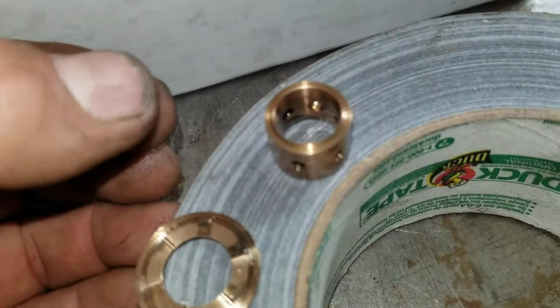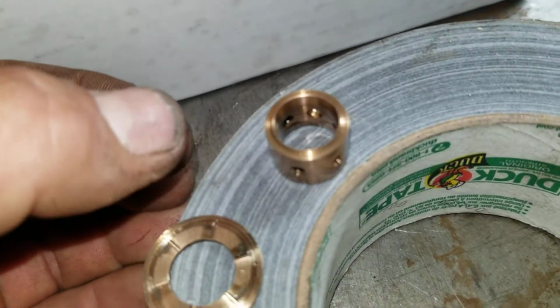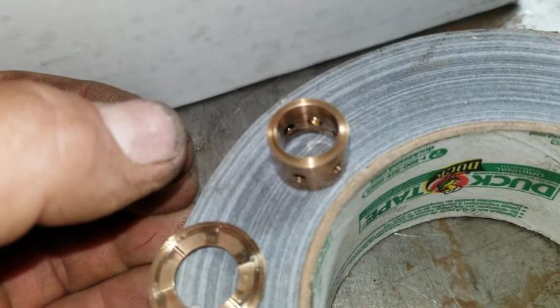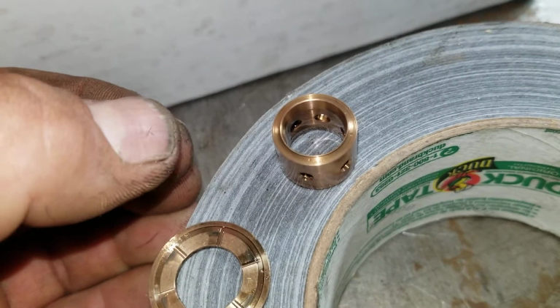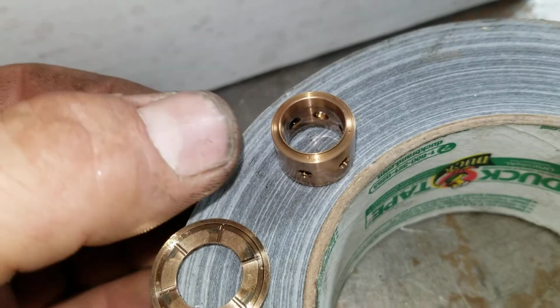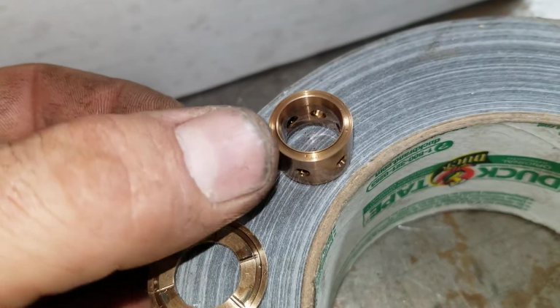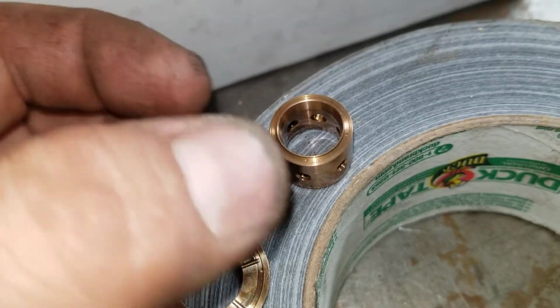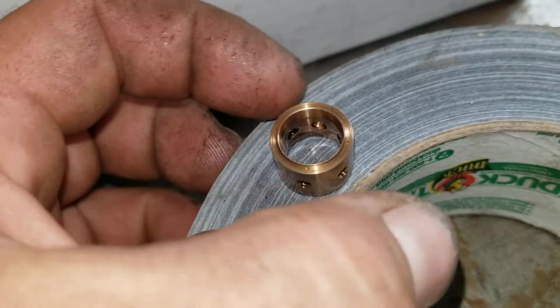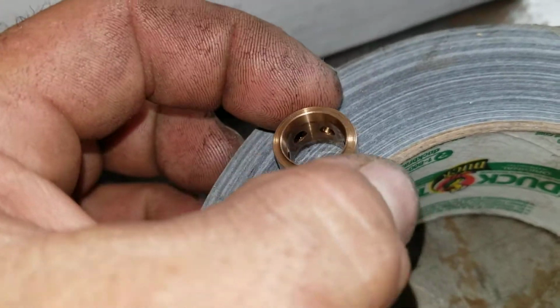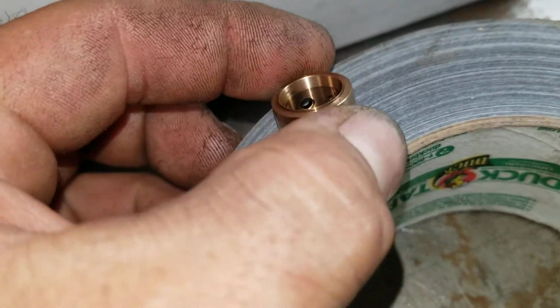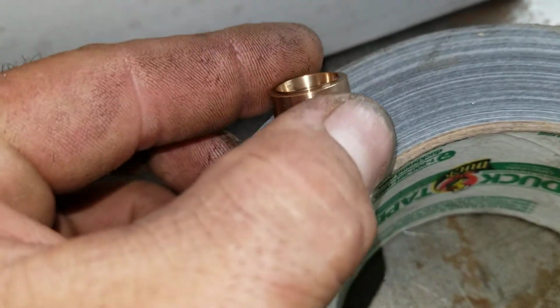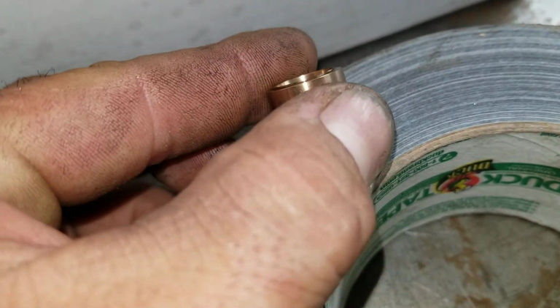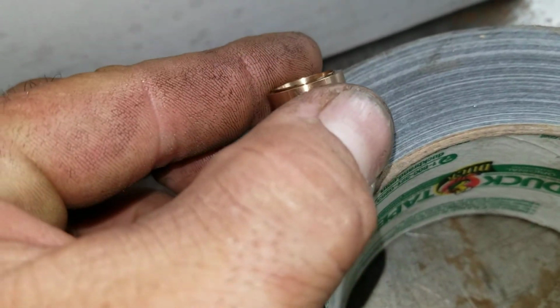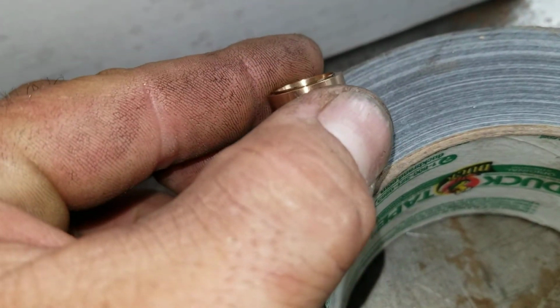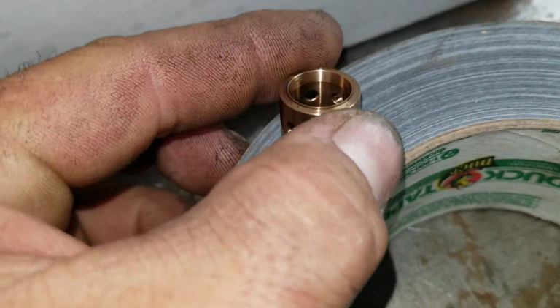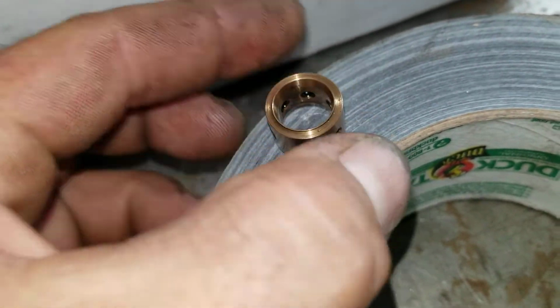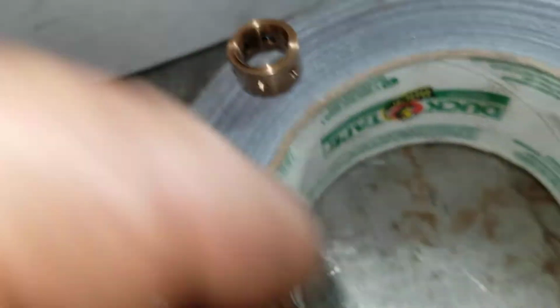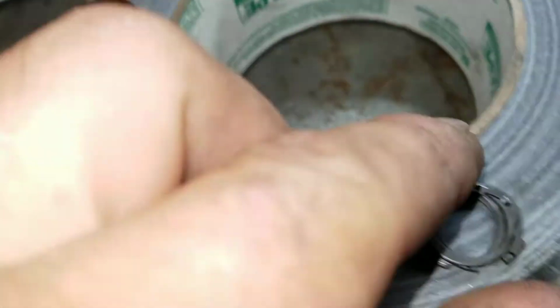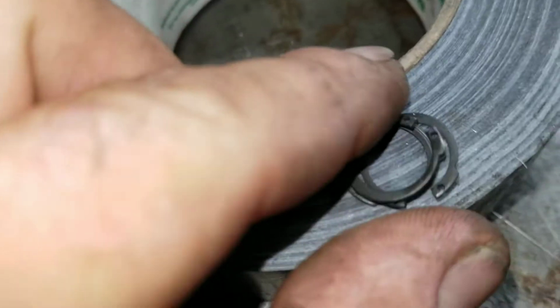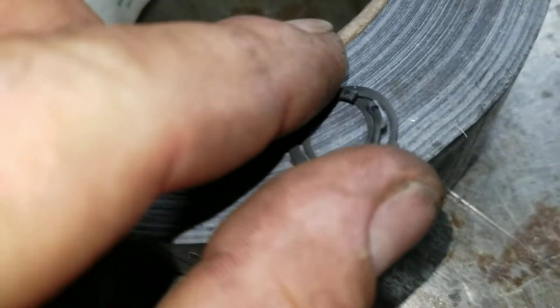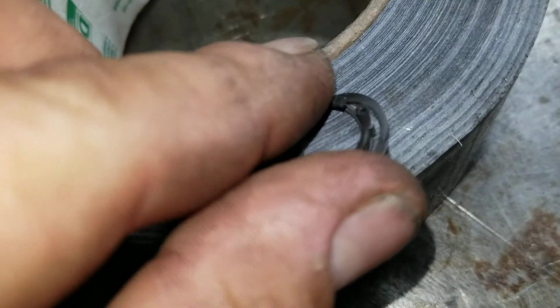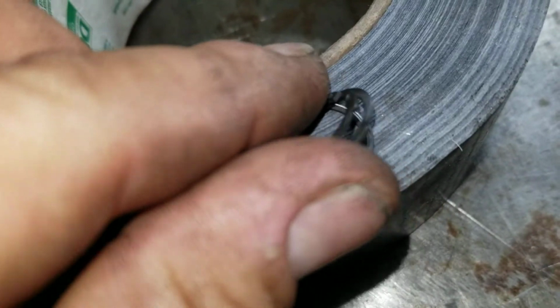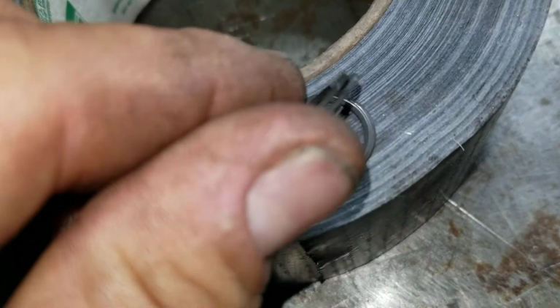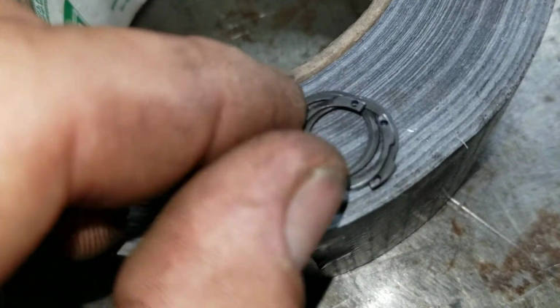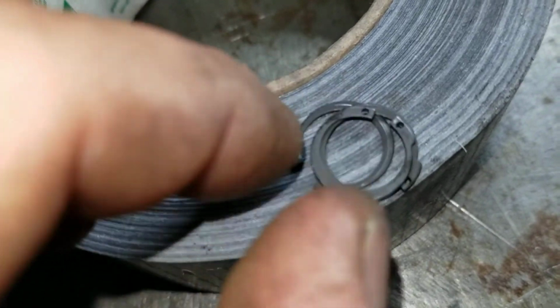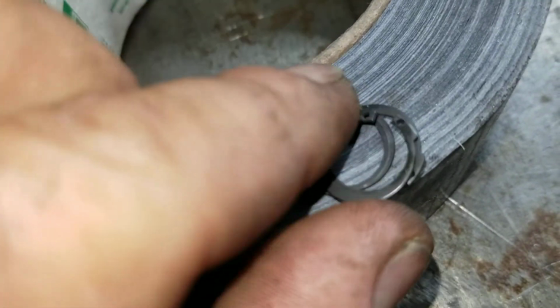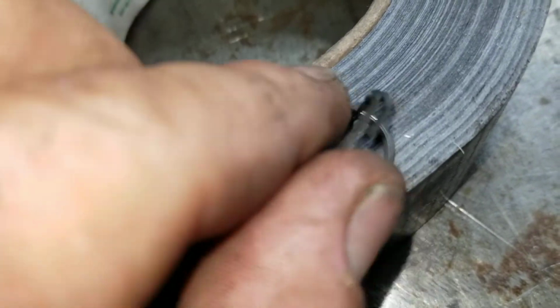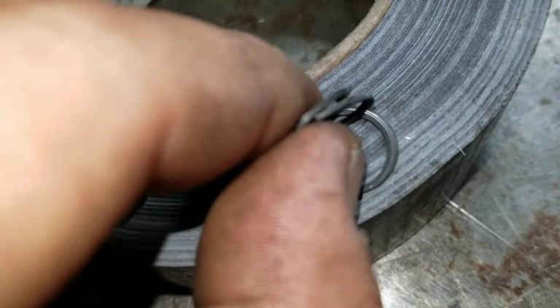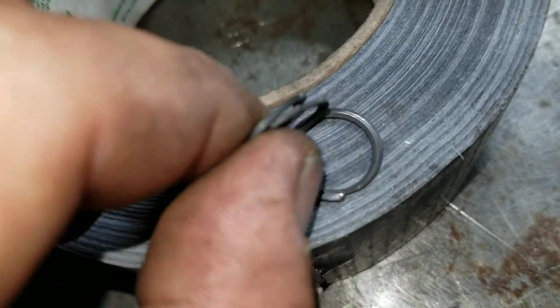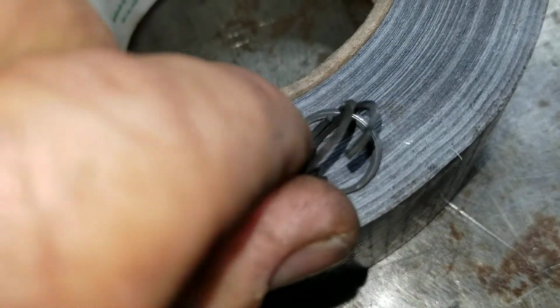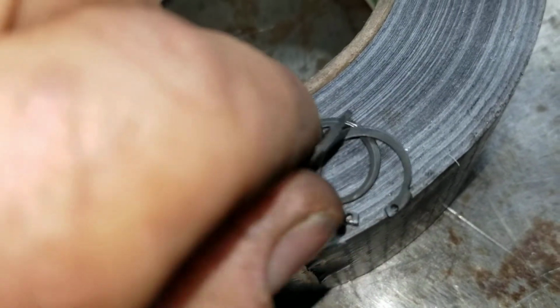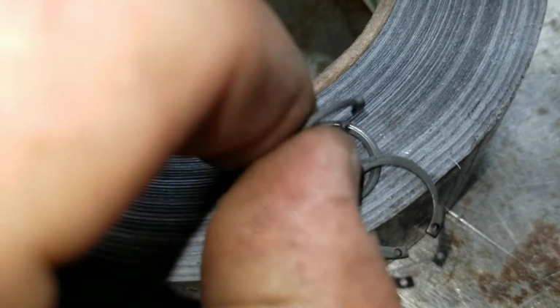This is the one I pulled out of this turbo. It was cutting the bearing due to the chamfer from them stamping the C's.